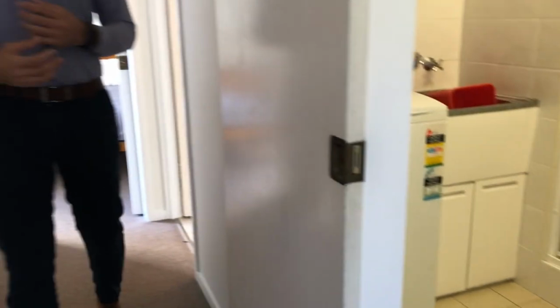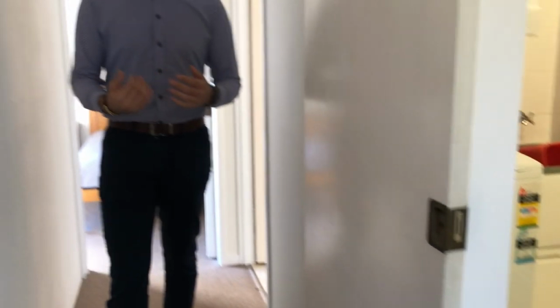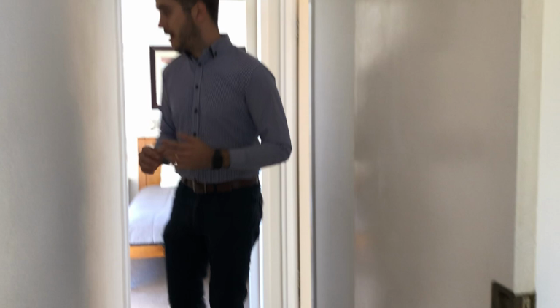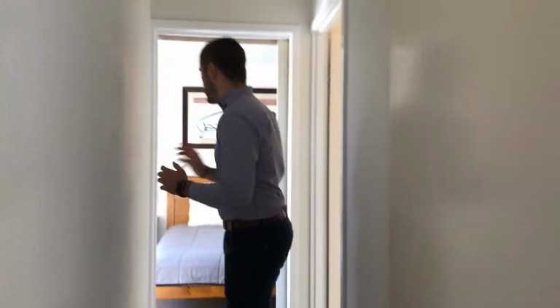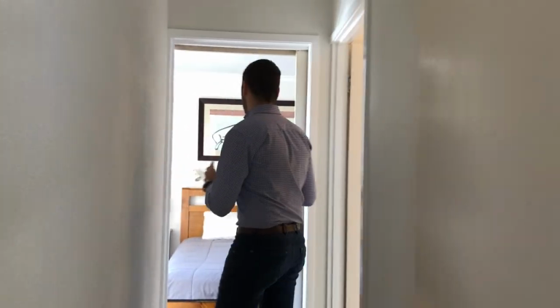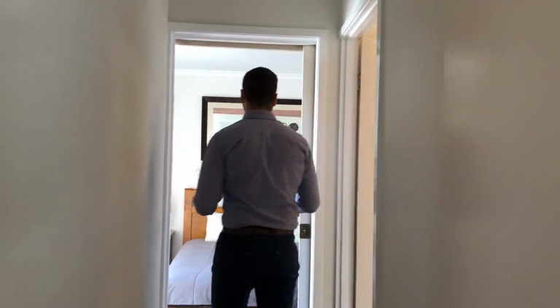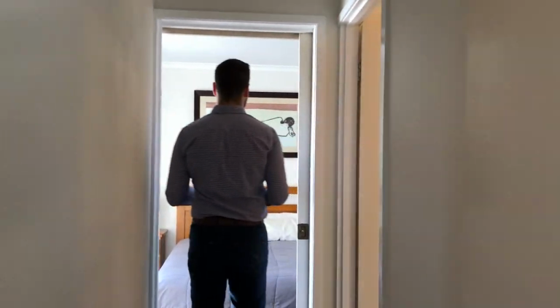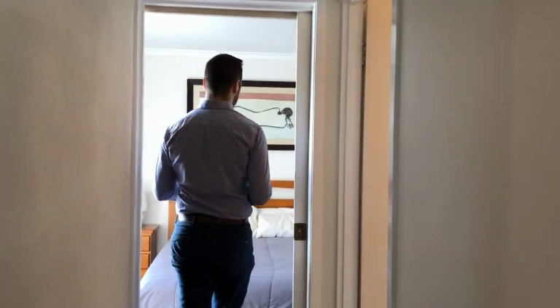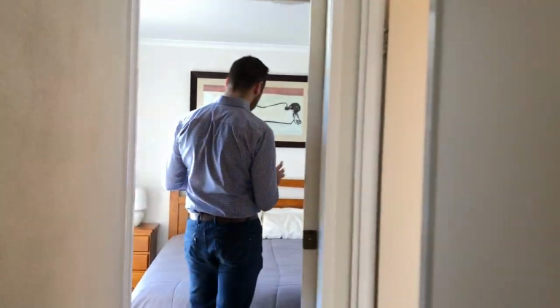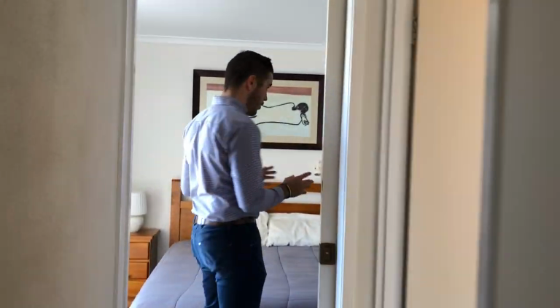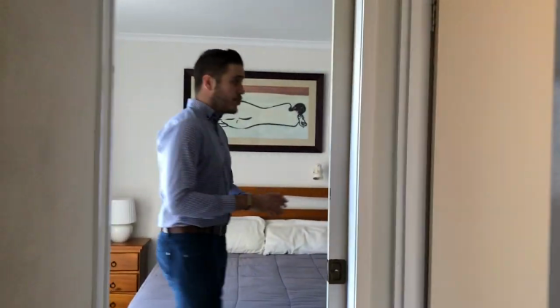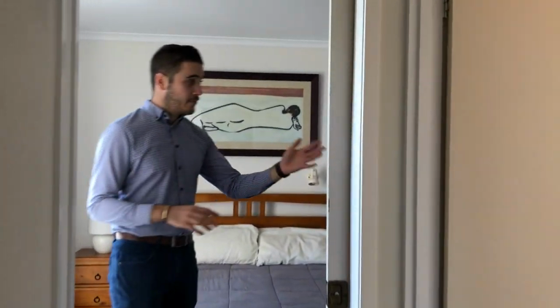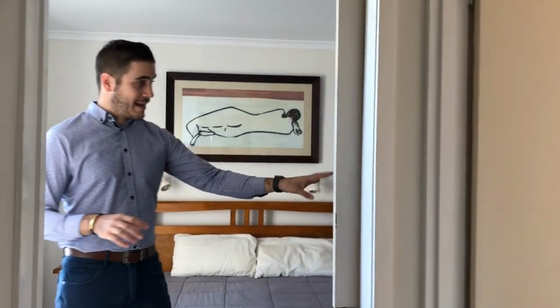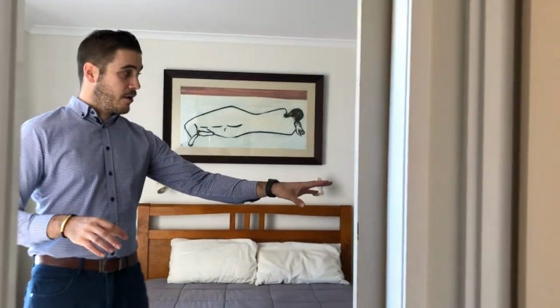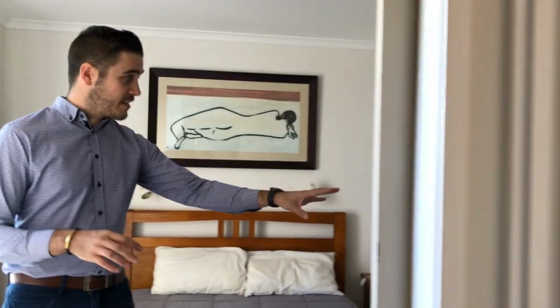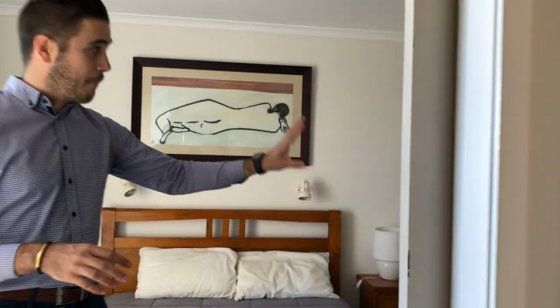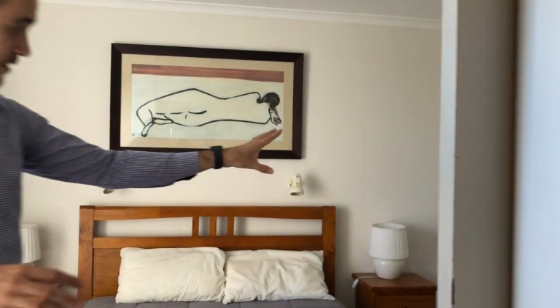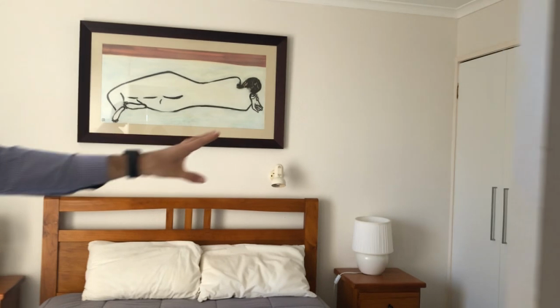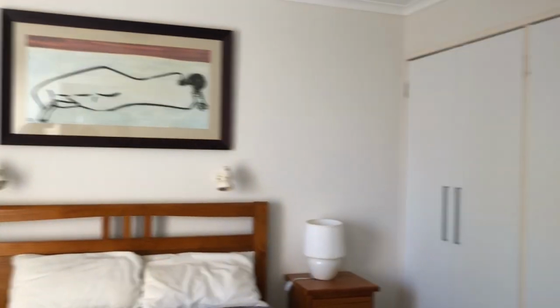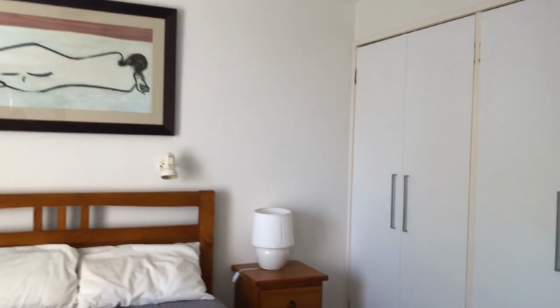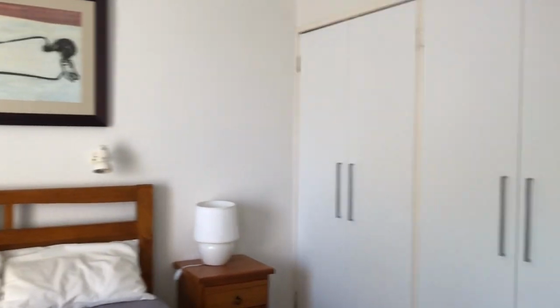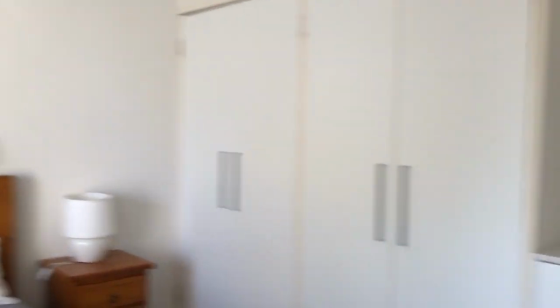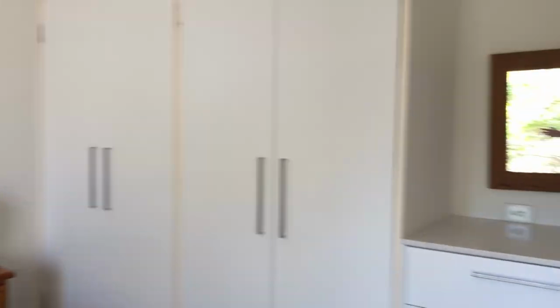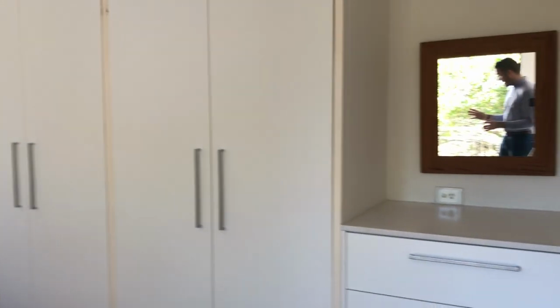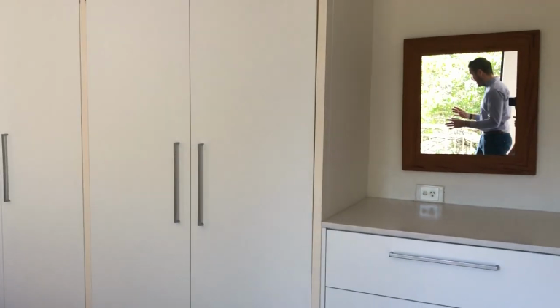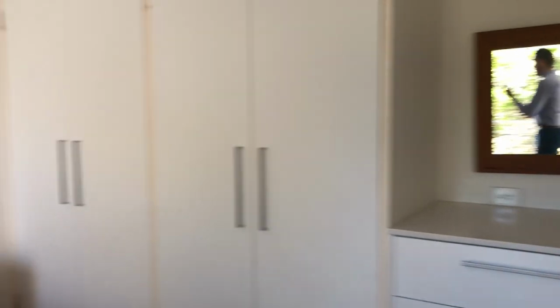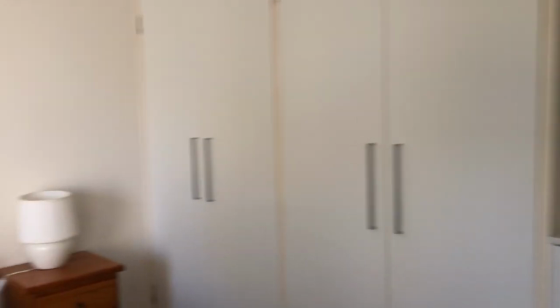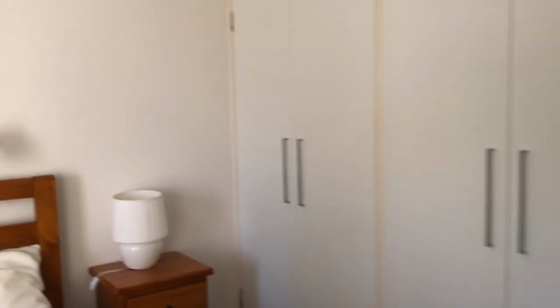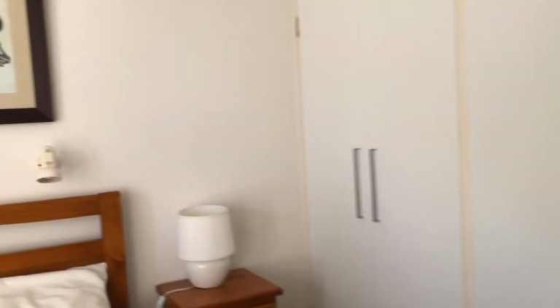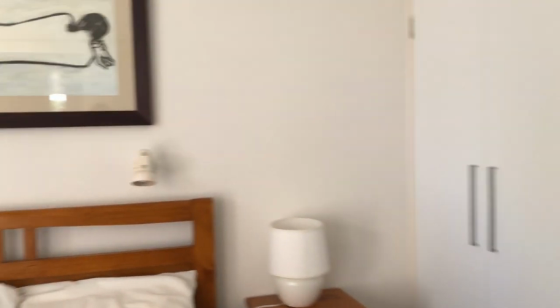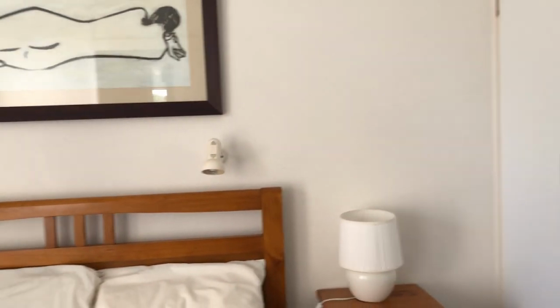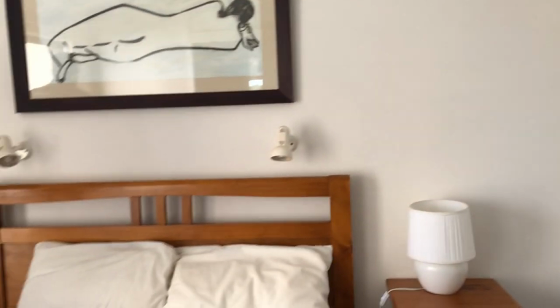As you come down, you come through to your master suite. You've got a bit of a make-up desk area, built-in robes, large queen bed, blinds, and security screens.